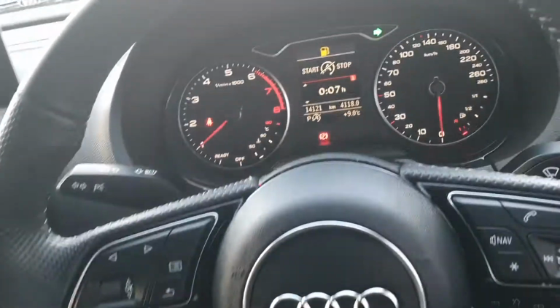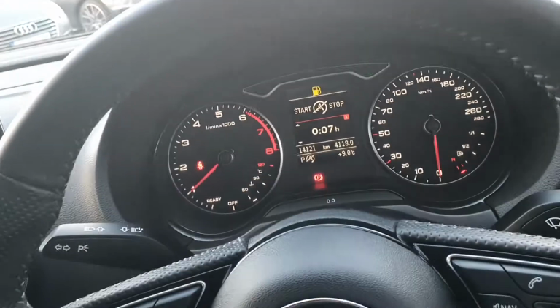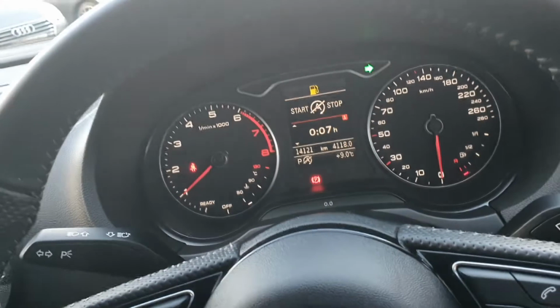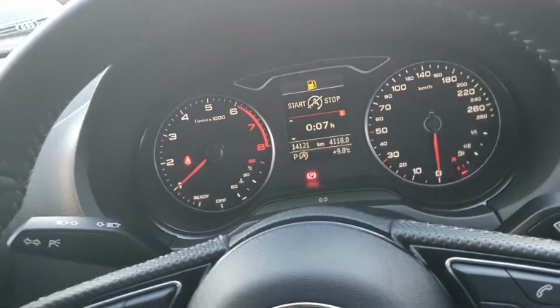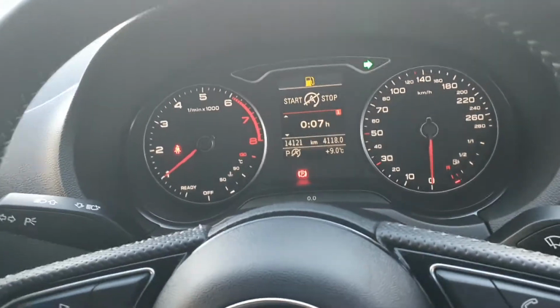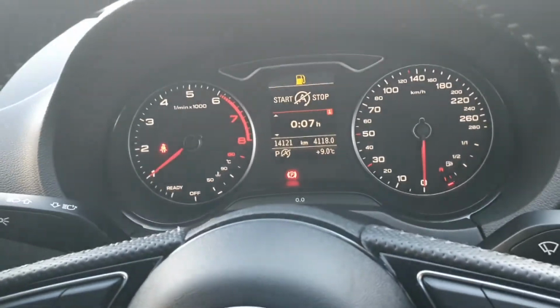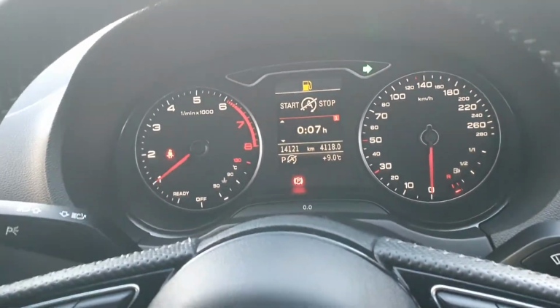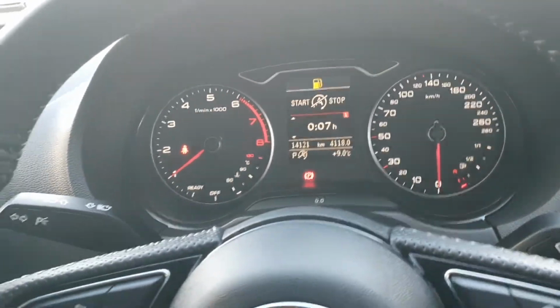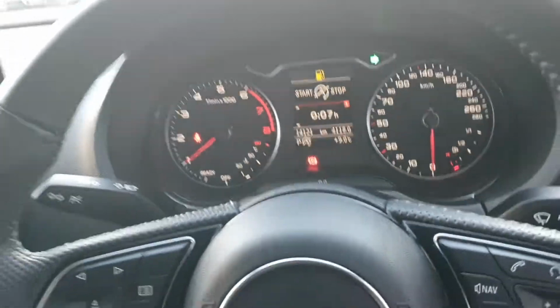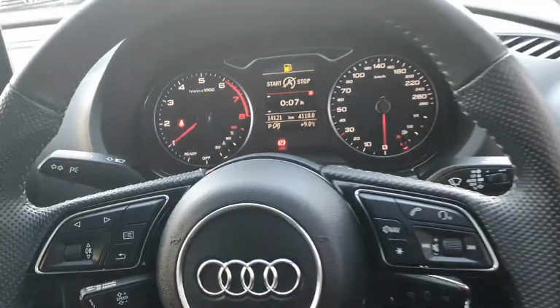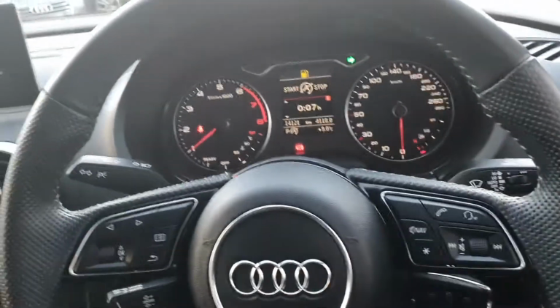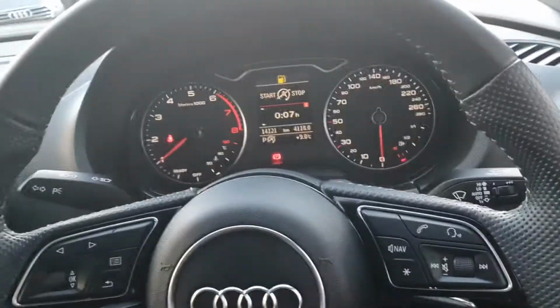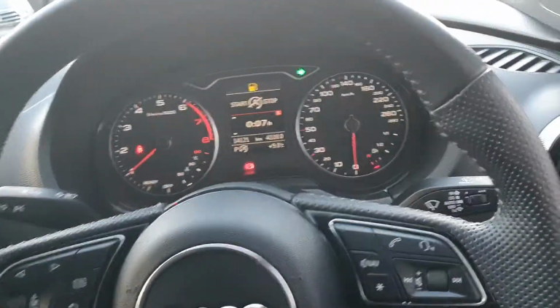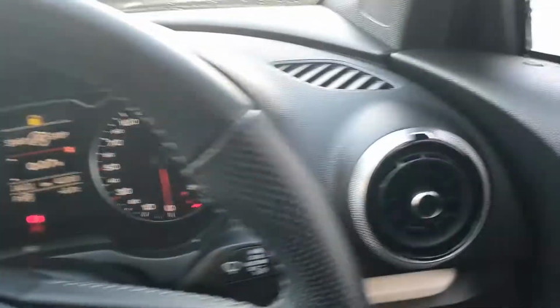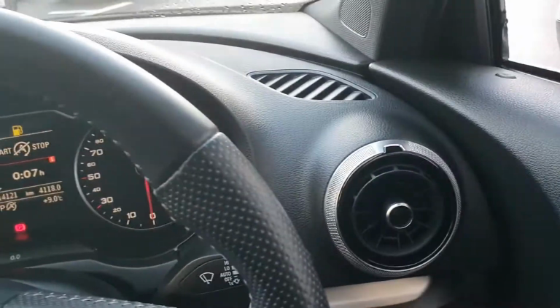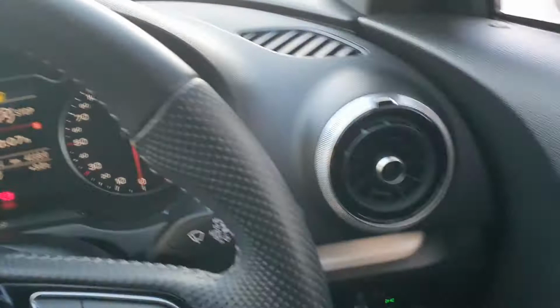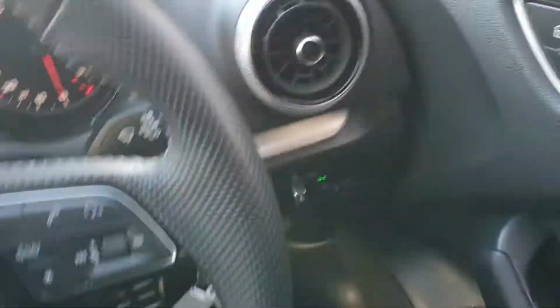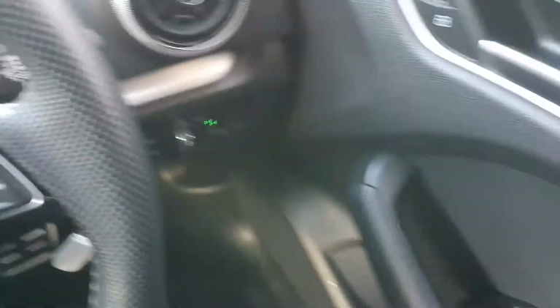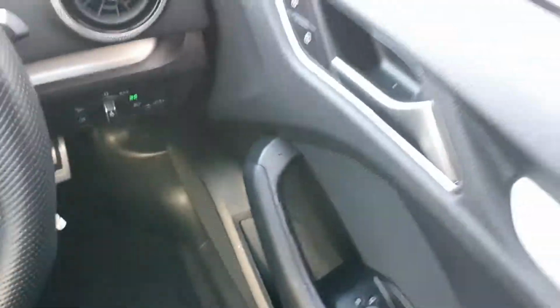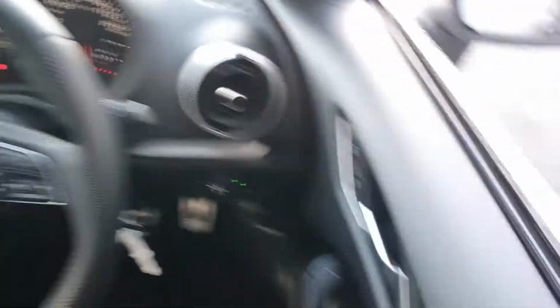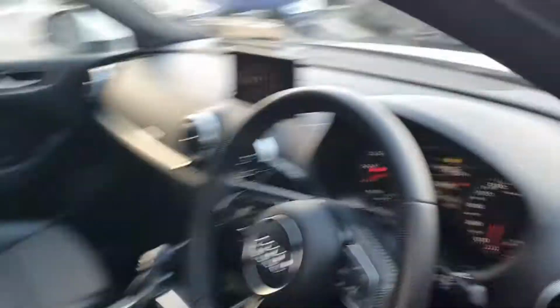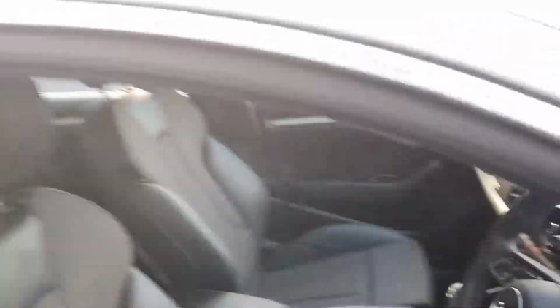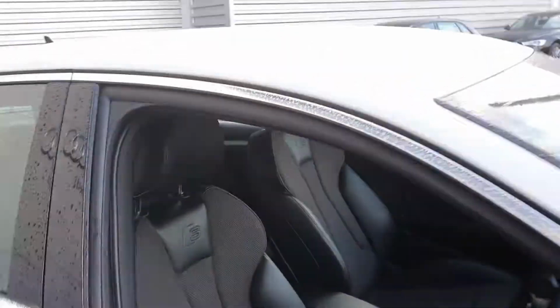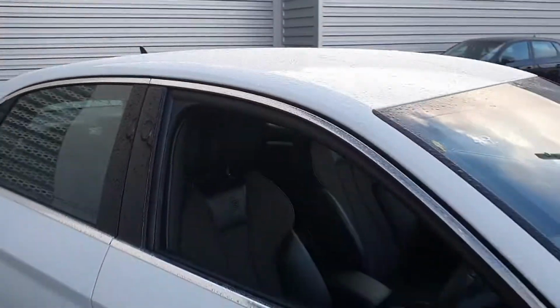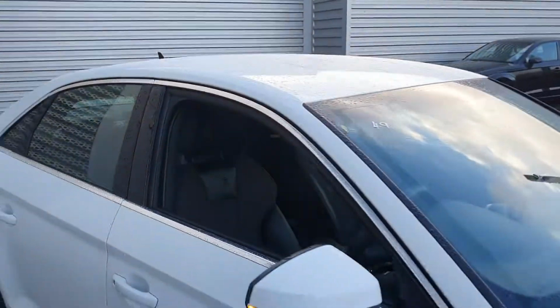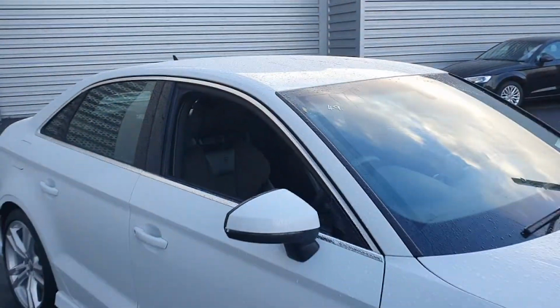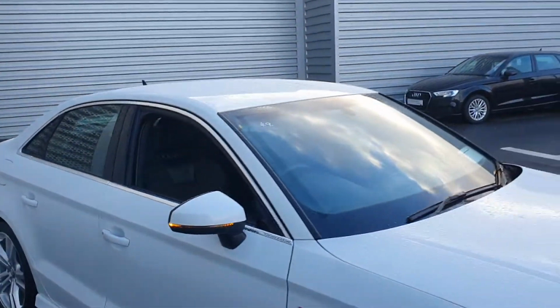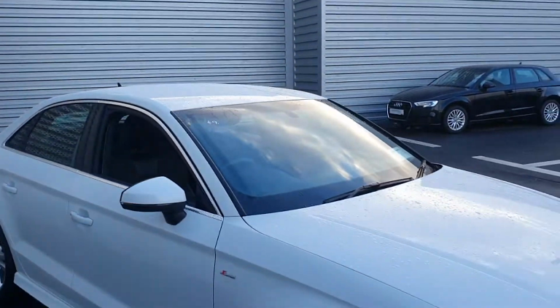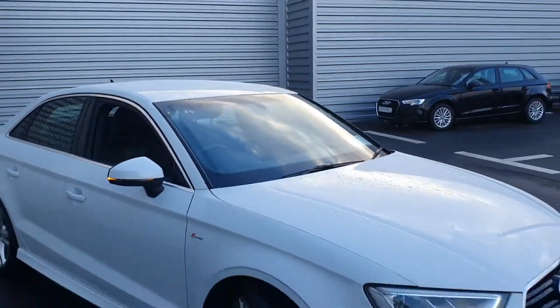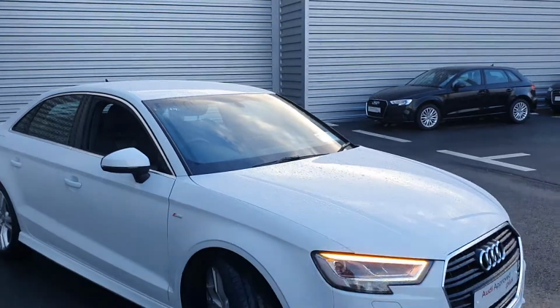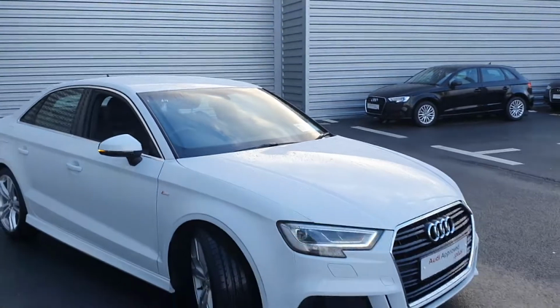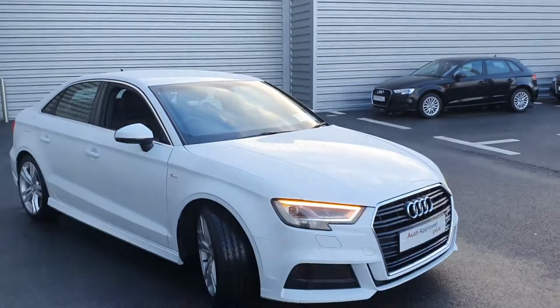There are only 14,000 kilometres on the vehicle — it's in like new condition. We also have auto wipers, auto lights, and electric heated mirrors. That concludes a quick synopsis on our 2019 Audi A3 saloon.